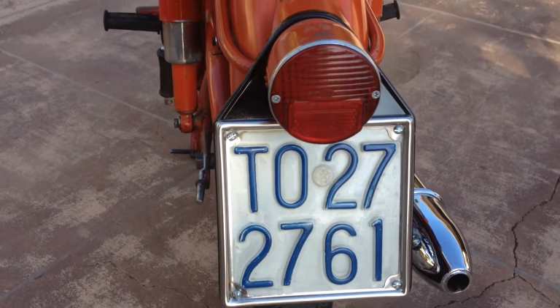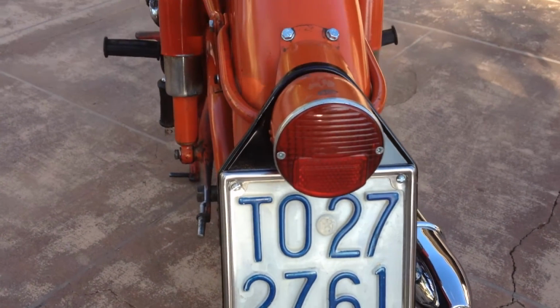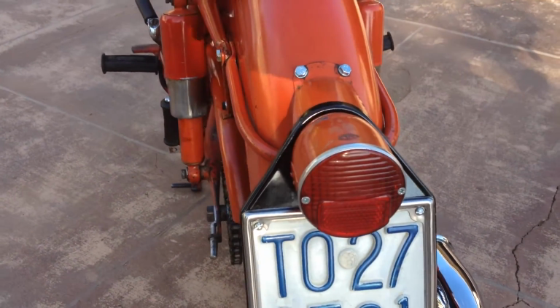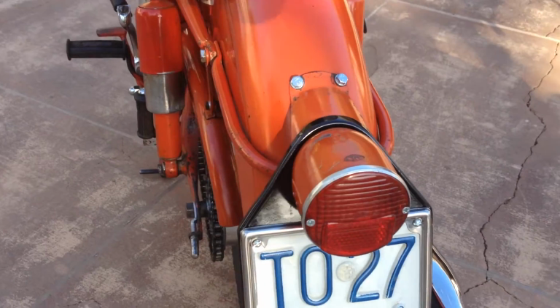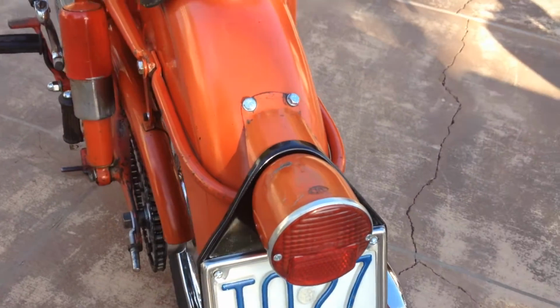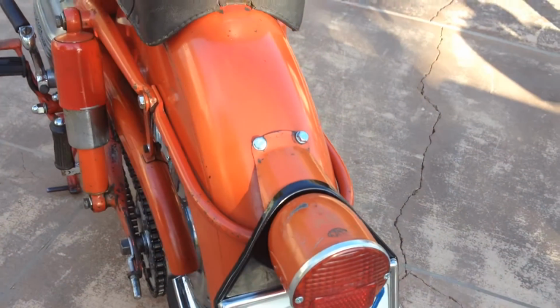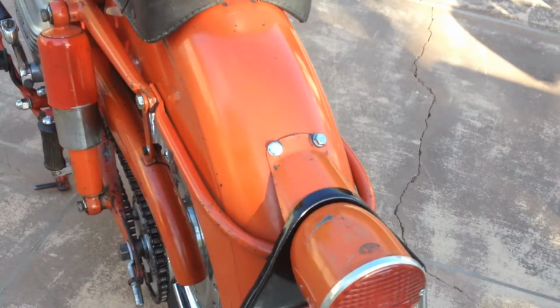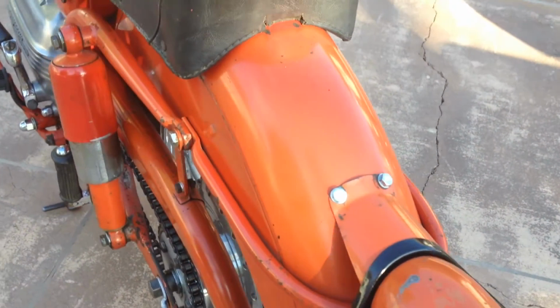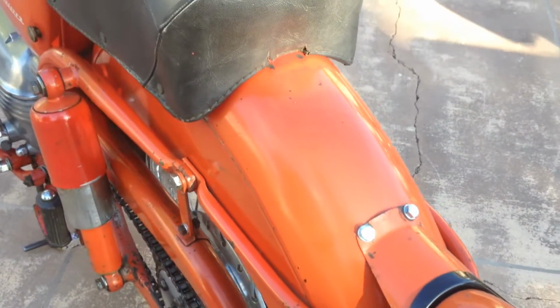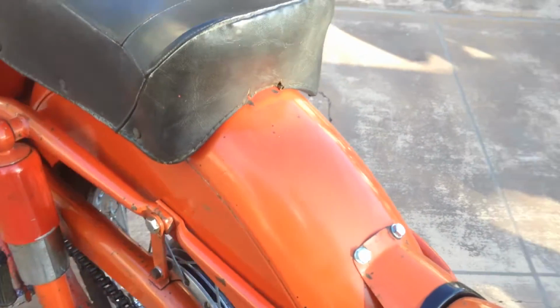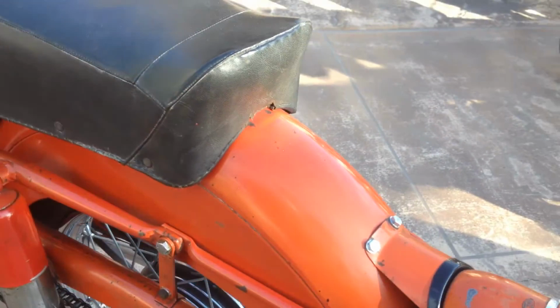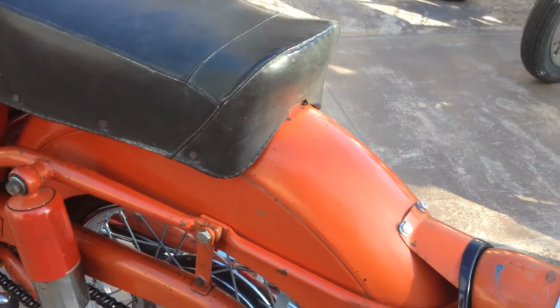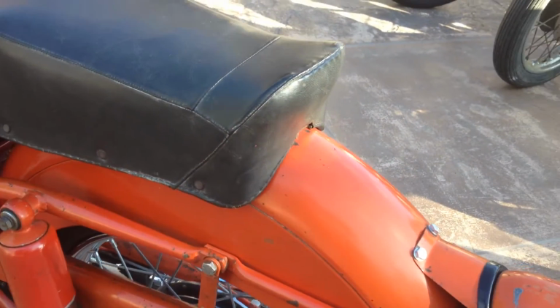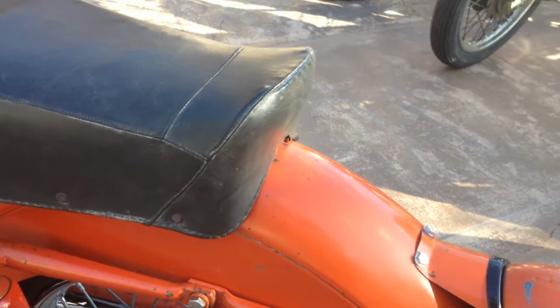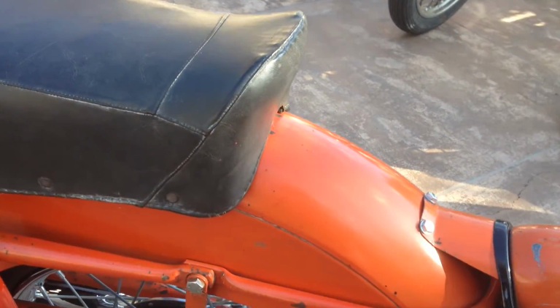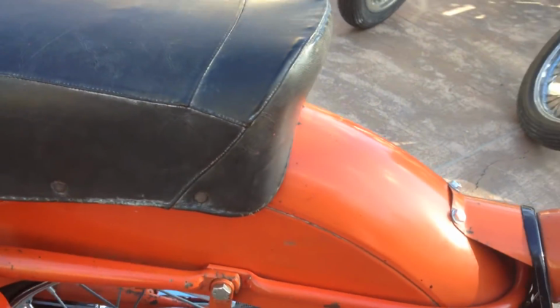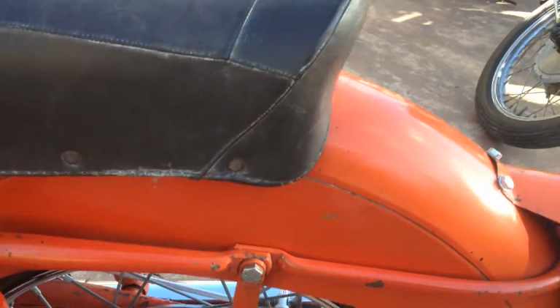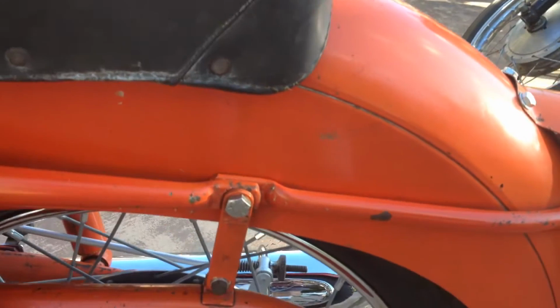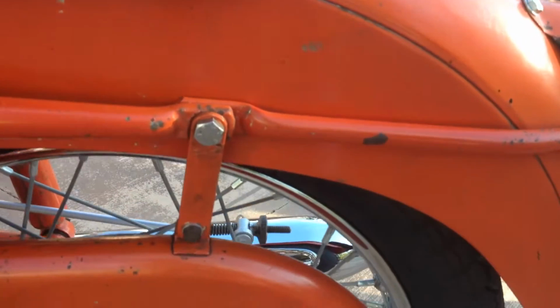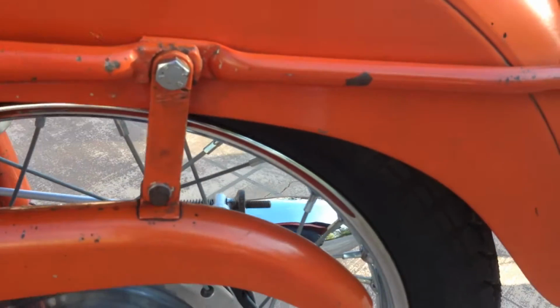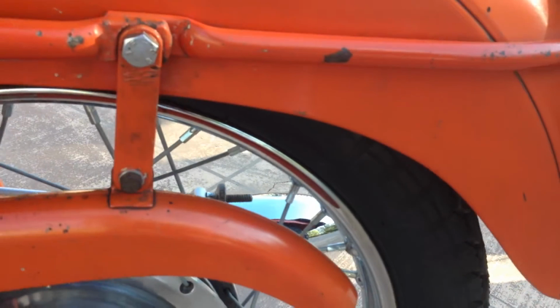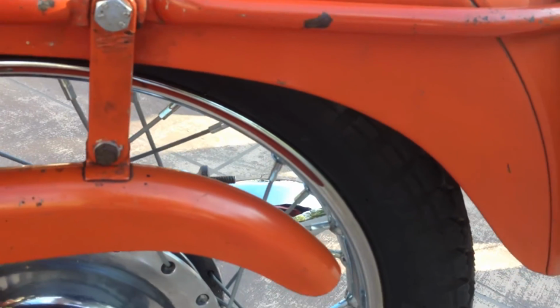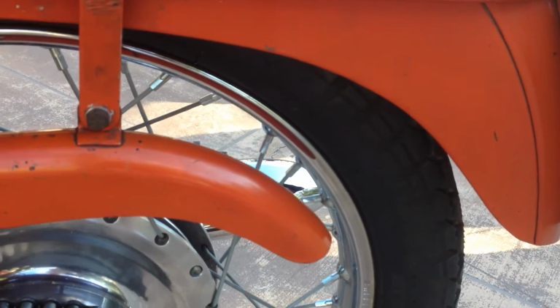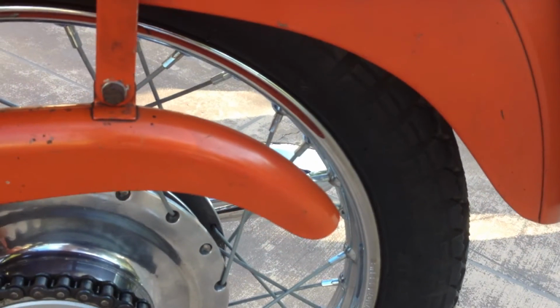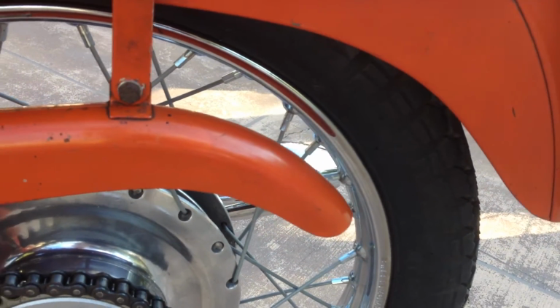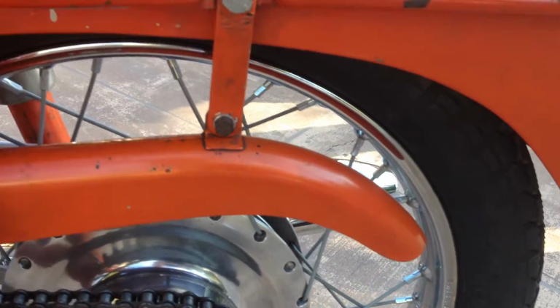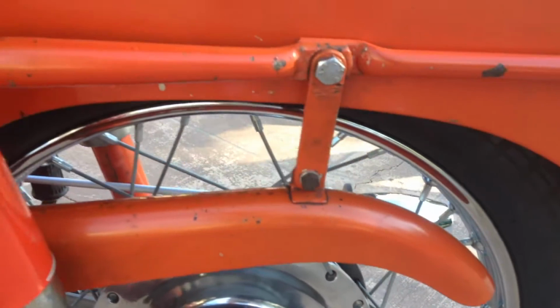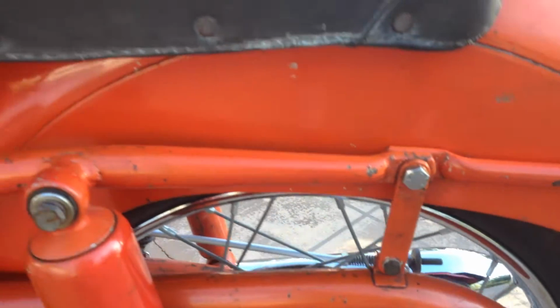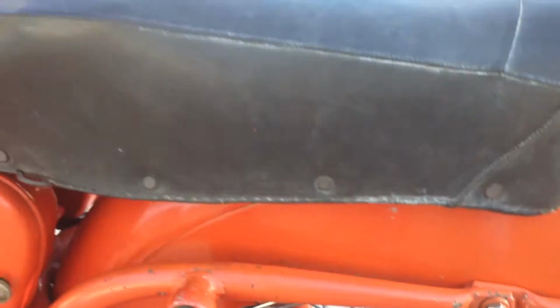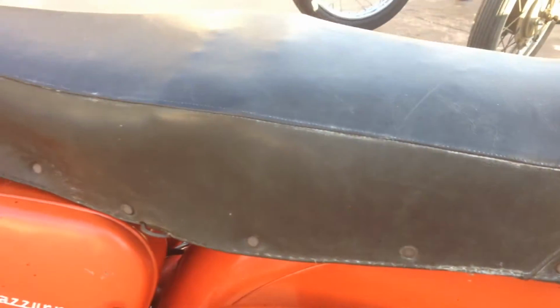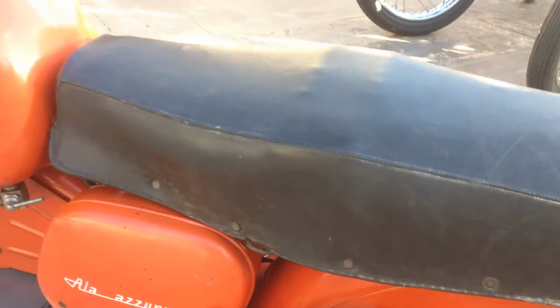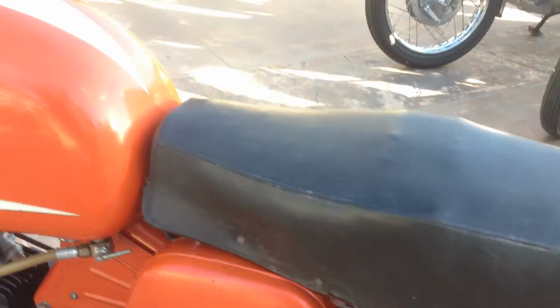So maybe somebody could tell me. The wheels actually look like they're in too nice shape for the bike itself, so I'm wondering if some work has been done on the wheels to bring them up to a little bit better standard.